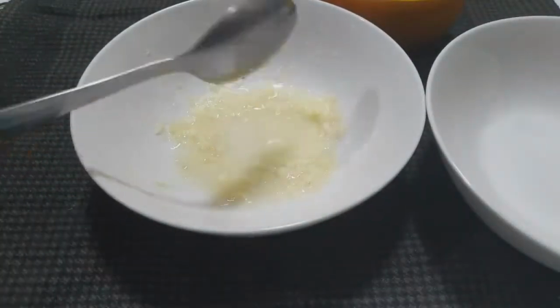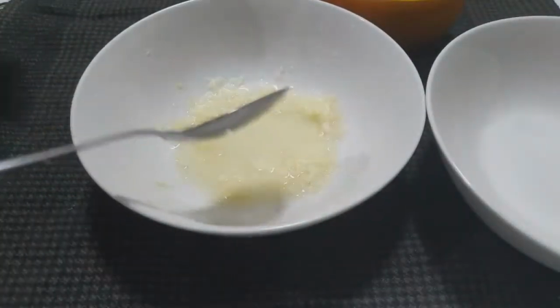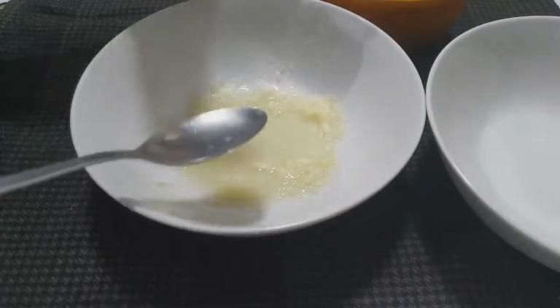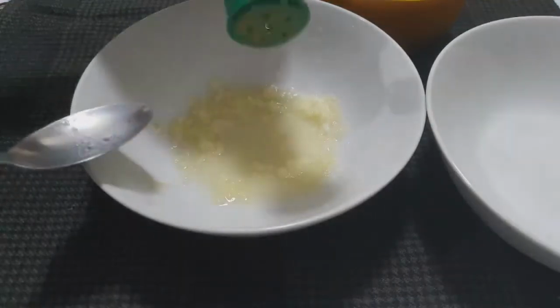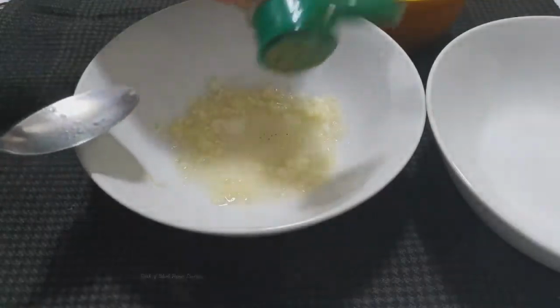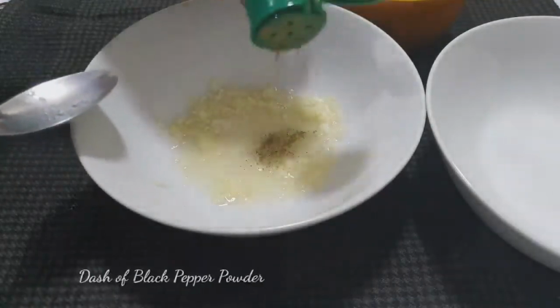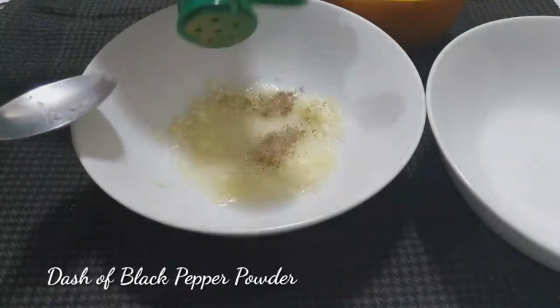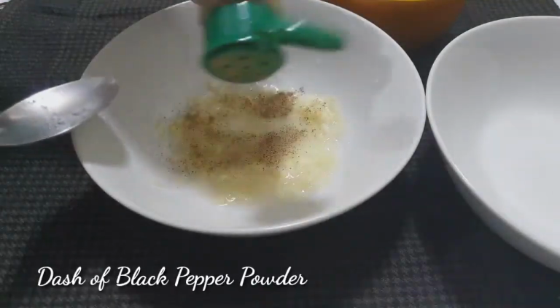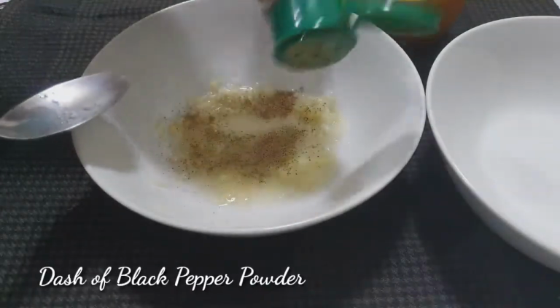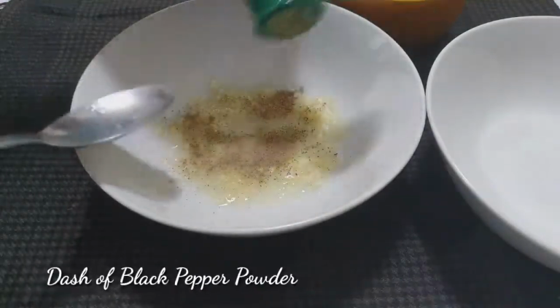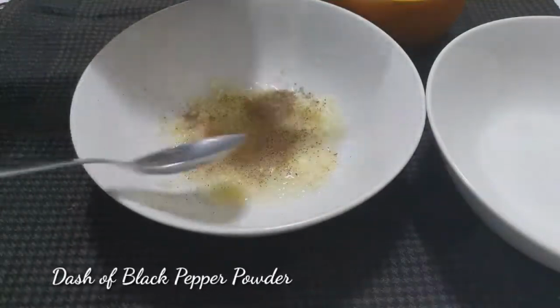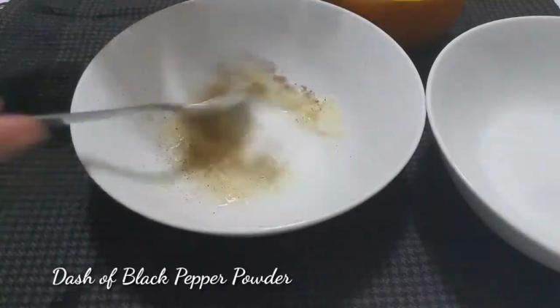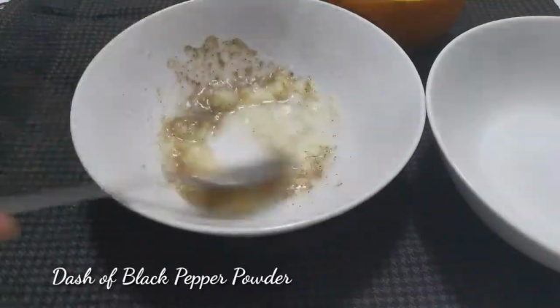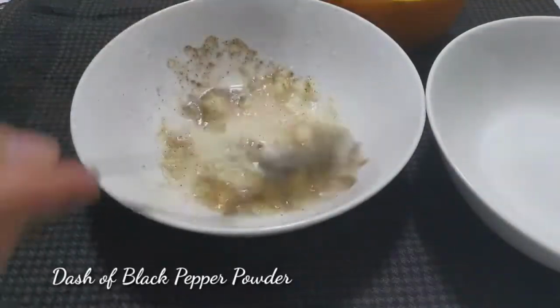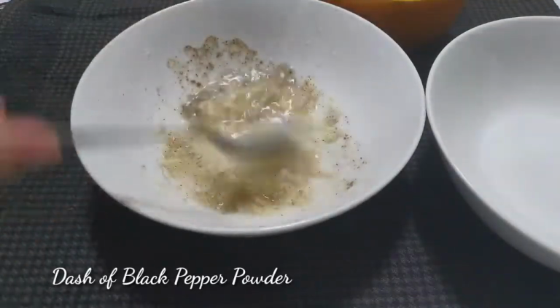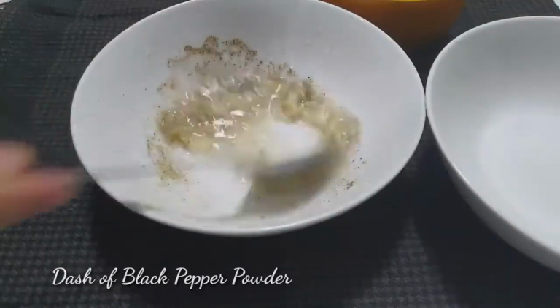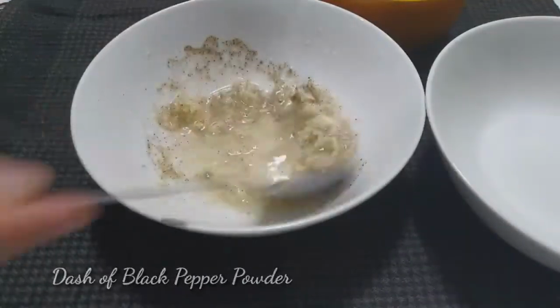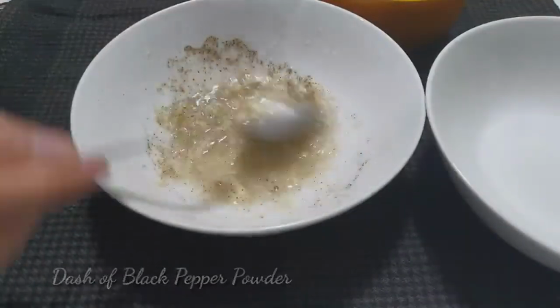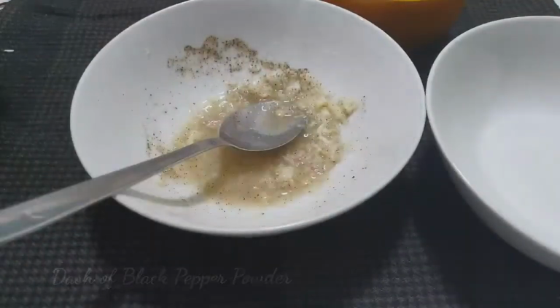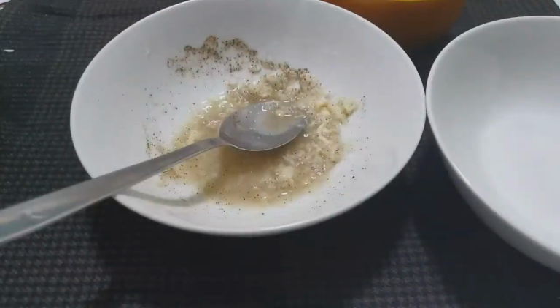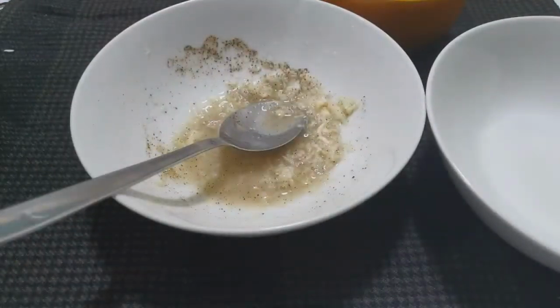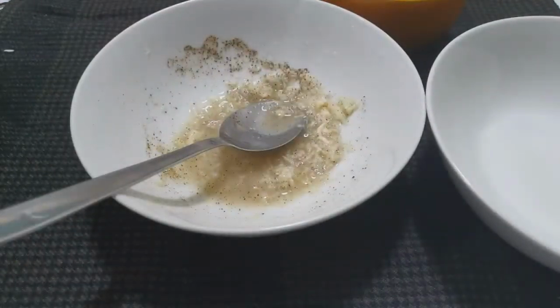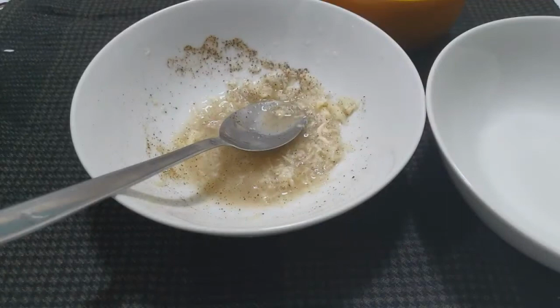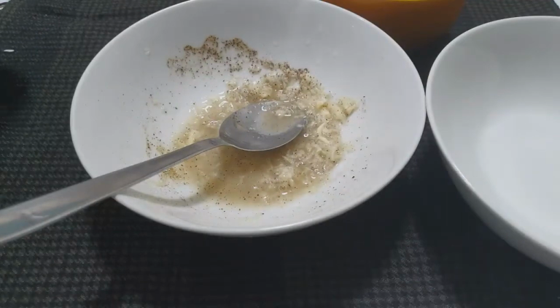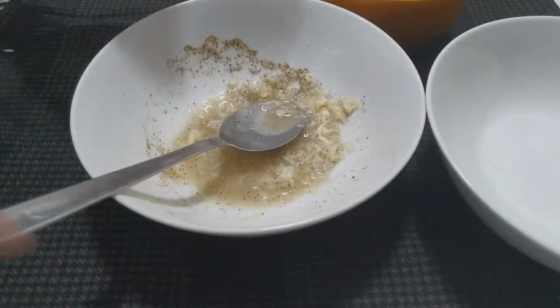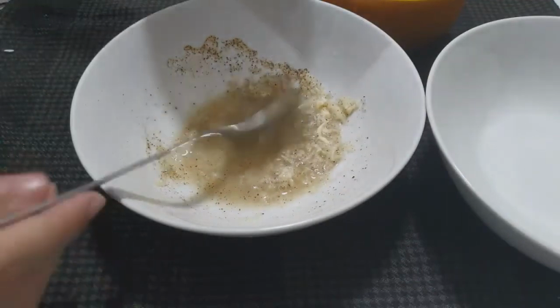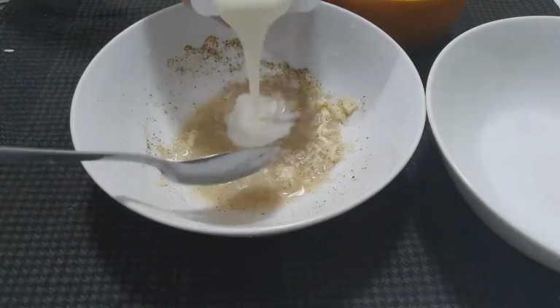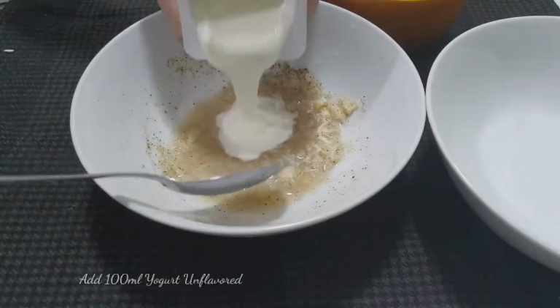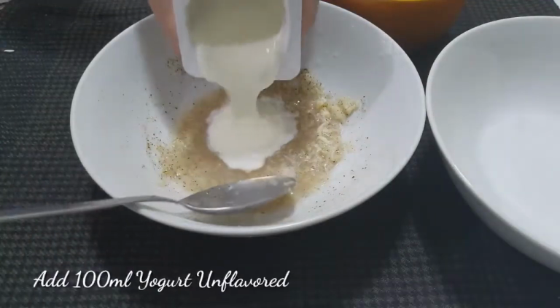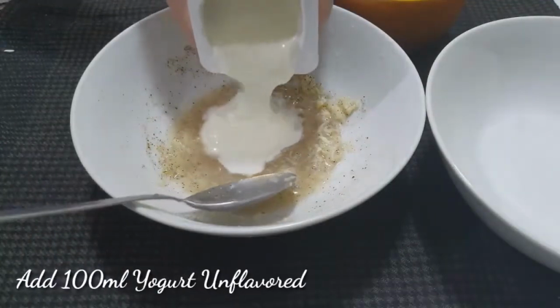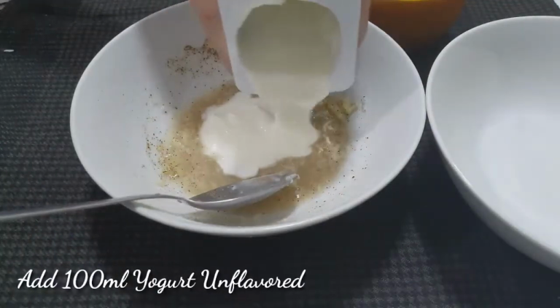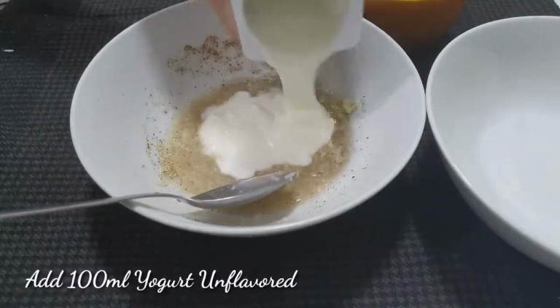Next, we're going to add black pepper powder. Just a little — just enough. Don't put too much or you might start sneezing.